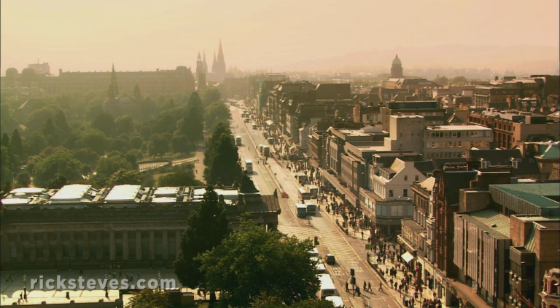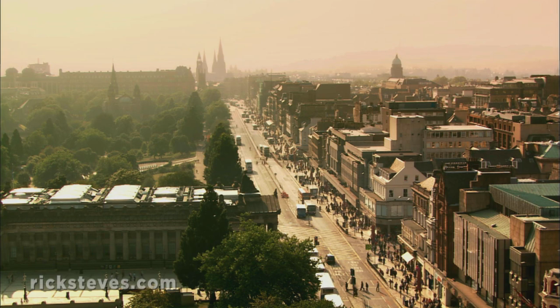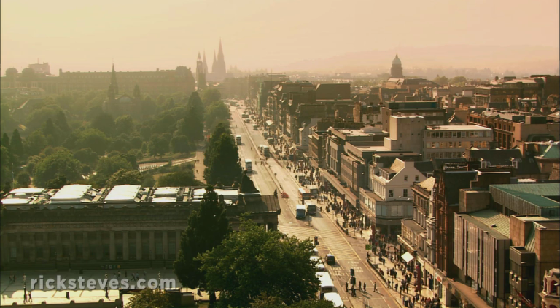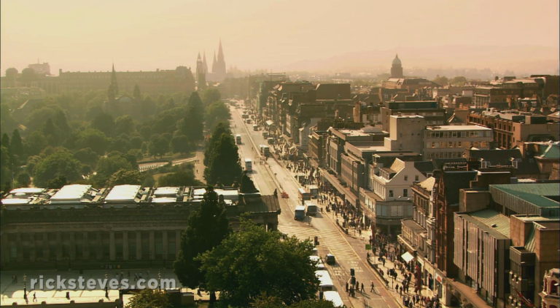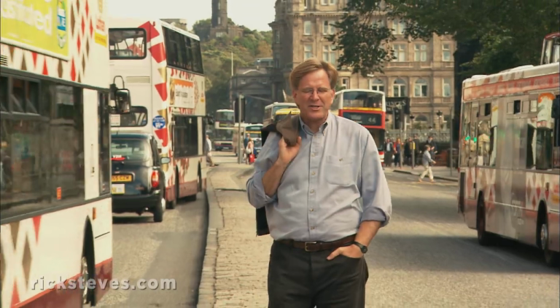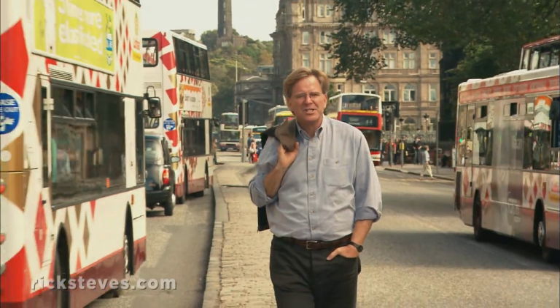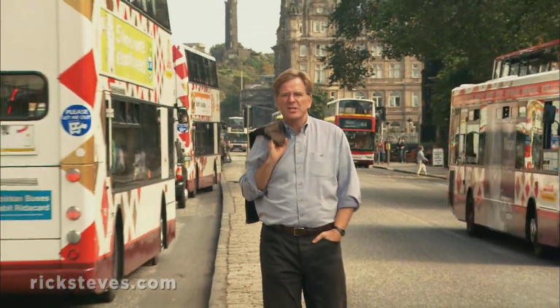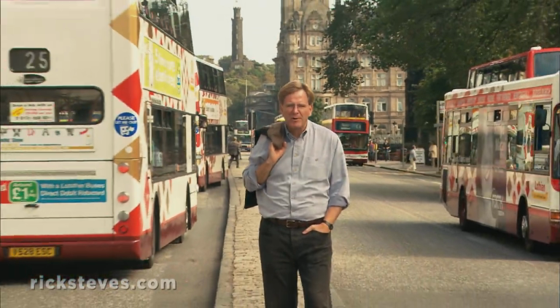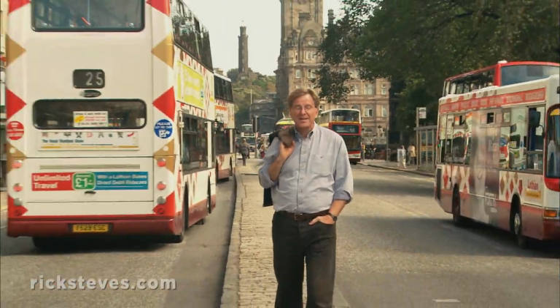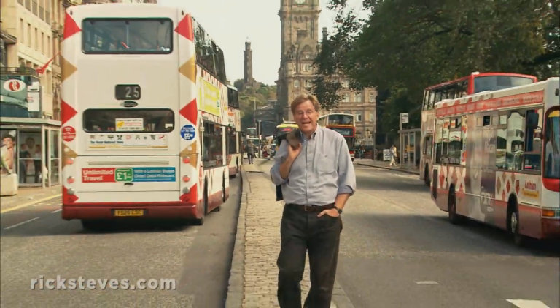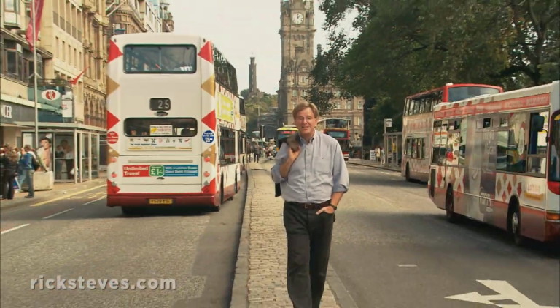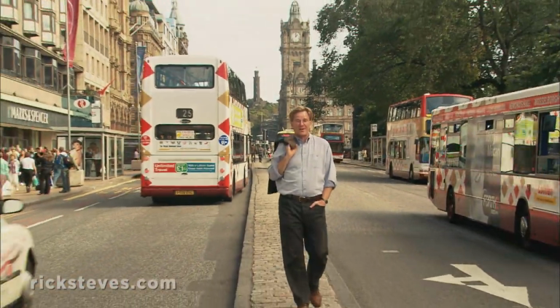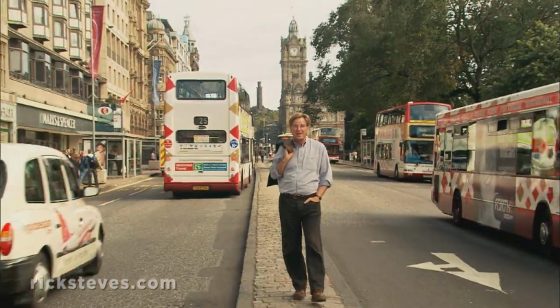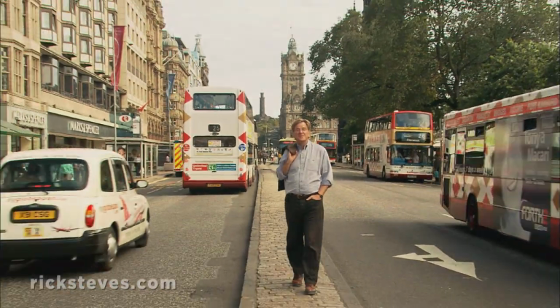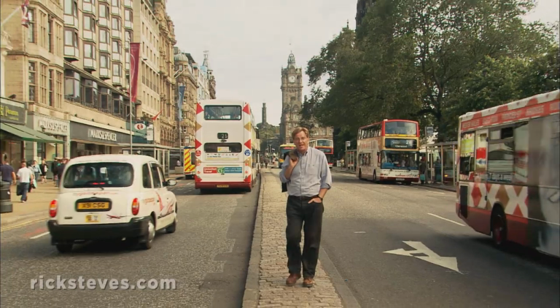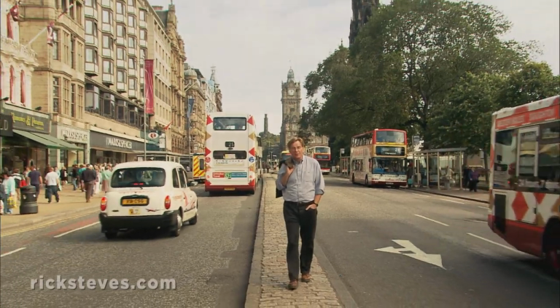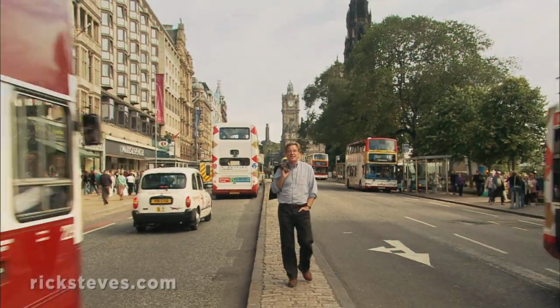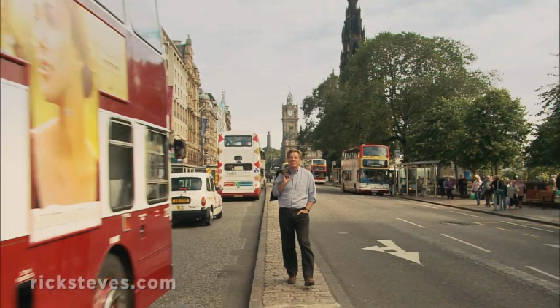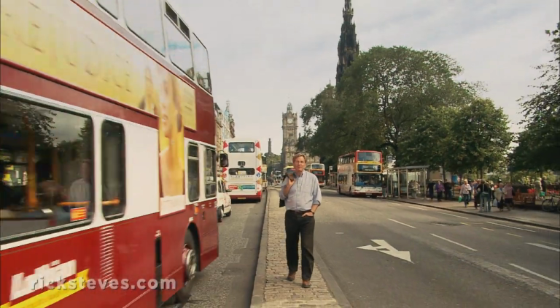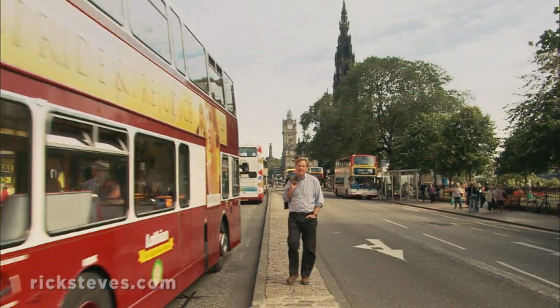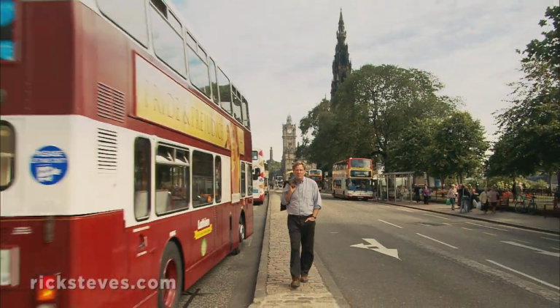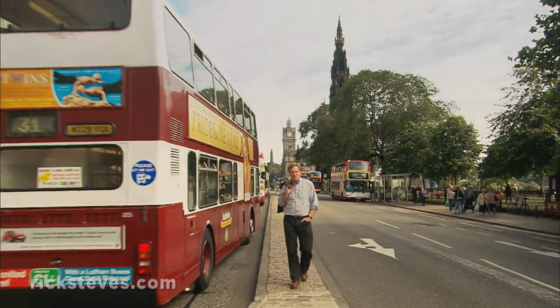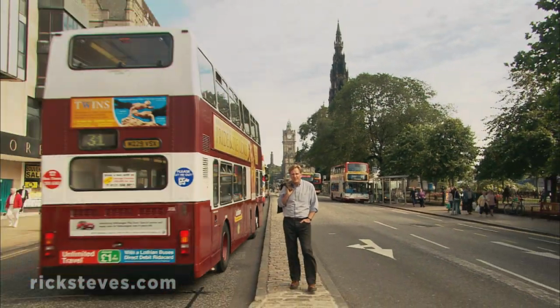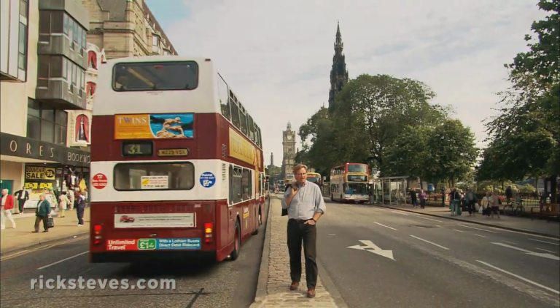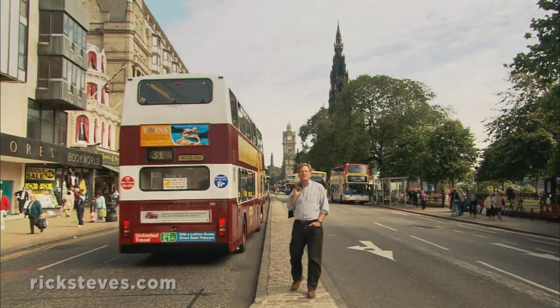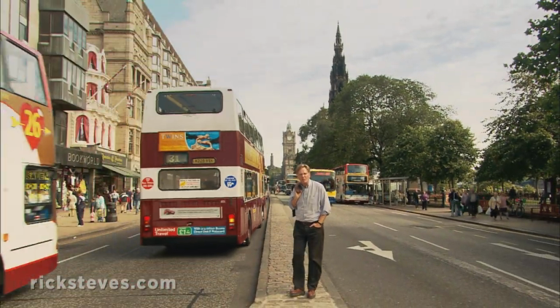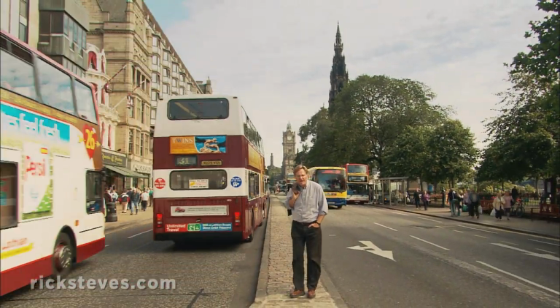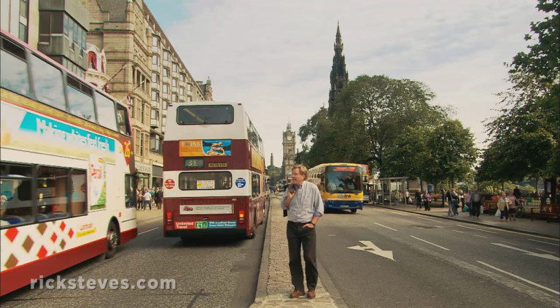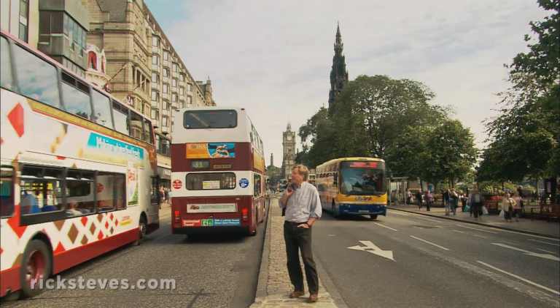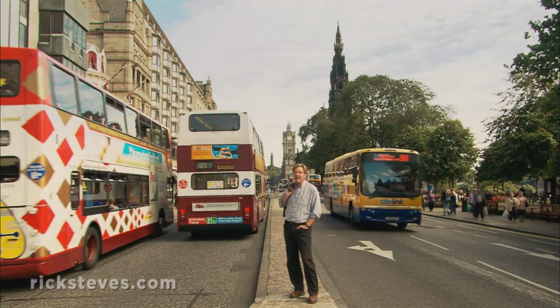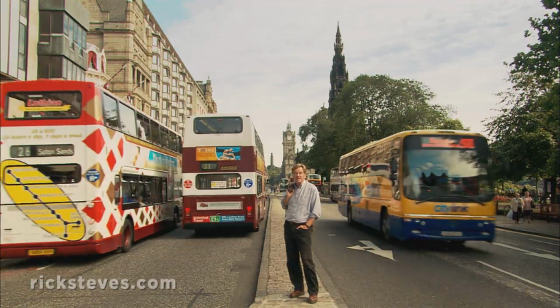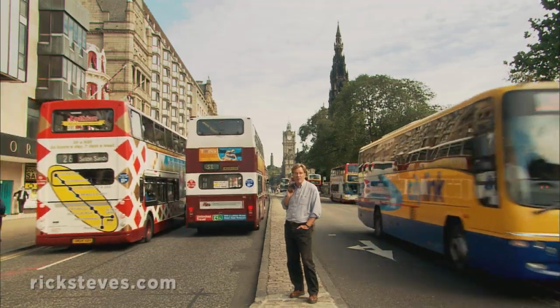The draining of the lake was part of a huge expansion of Edinburgh back in the late 18th century. This was a classic early example of urban flight, with the rich leaving an unlivably congested old town and building a magnificent new one.